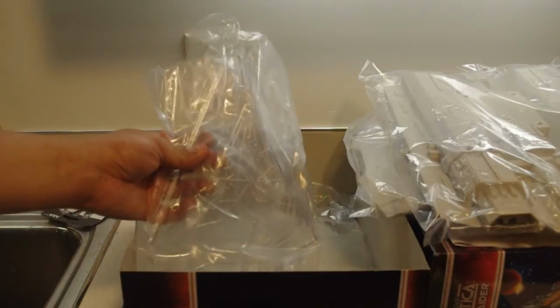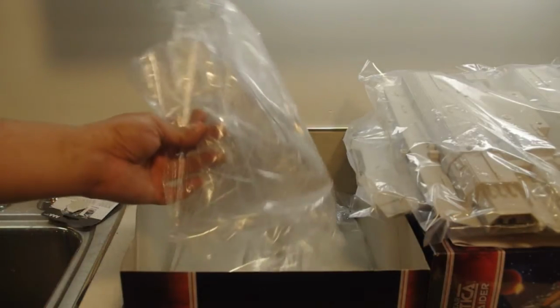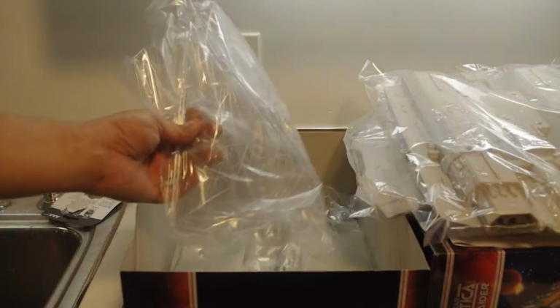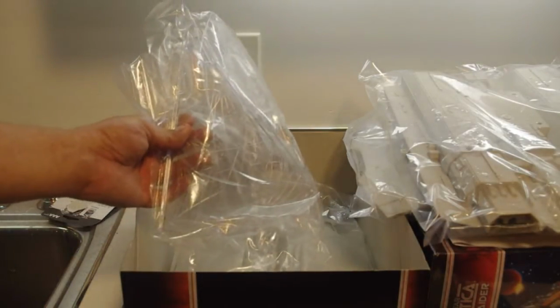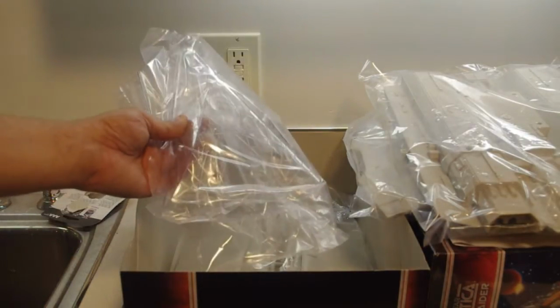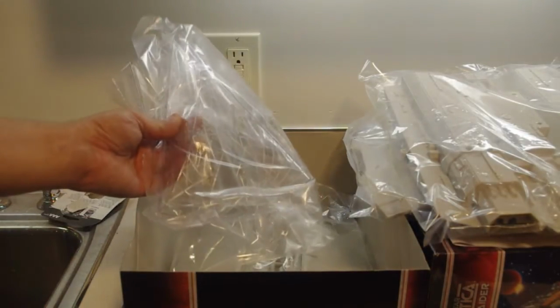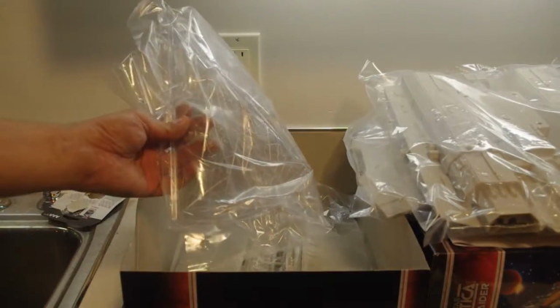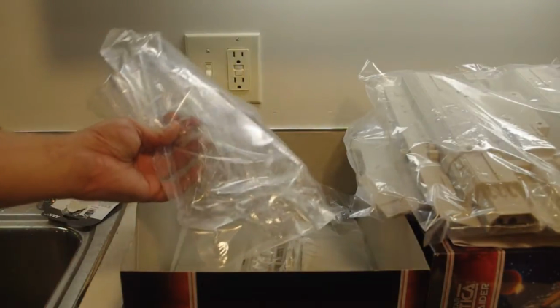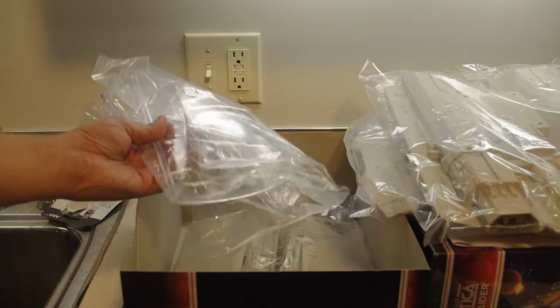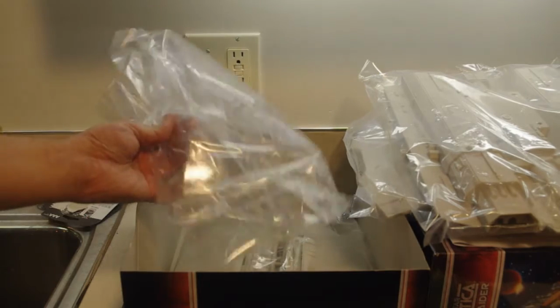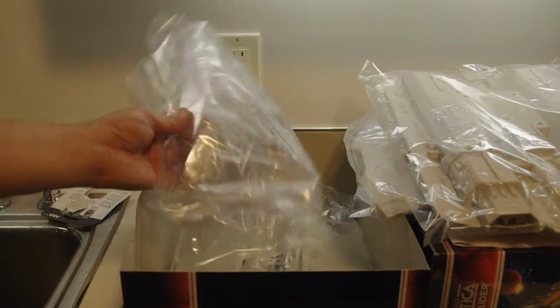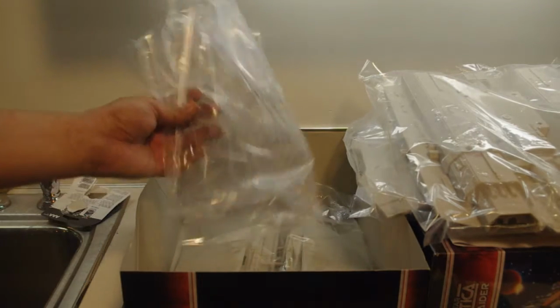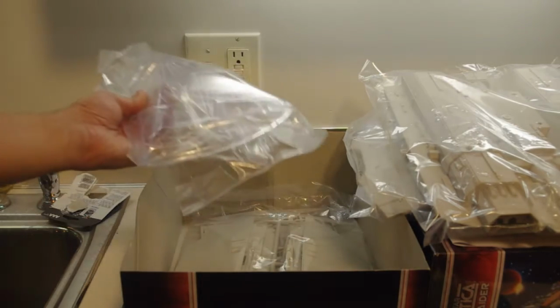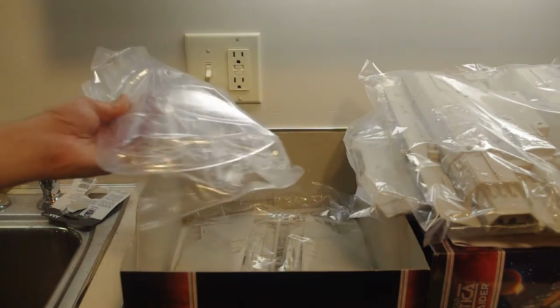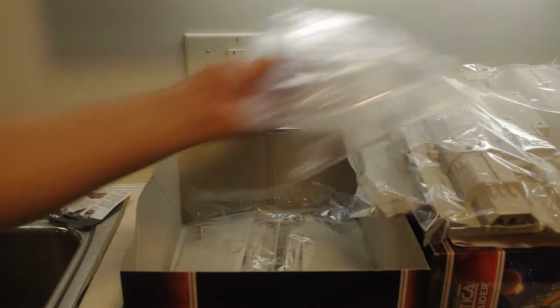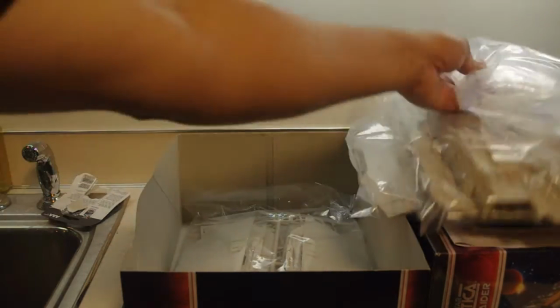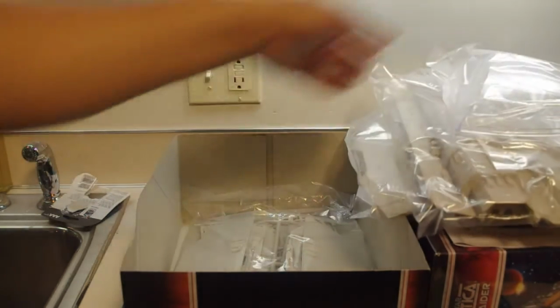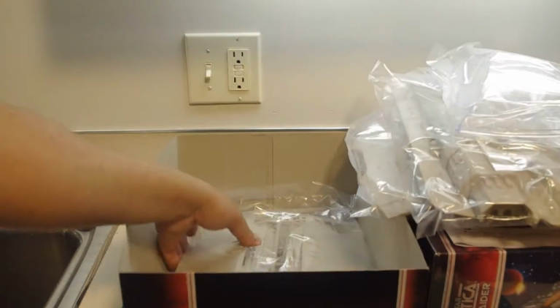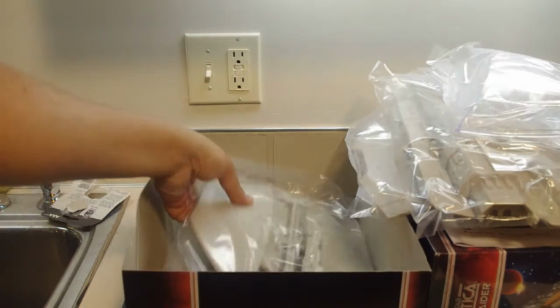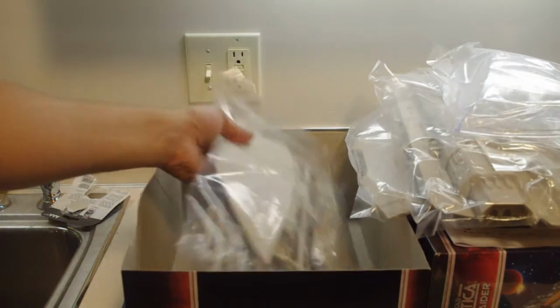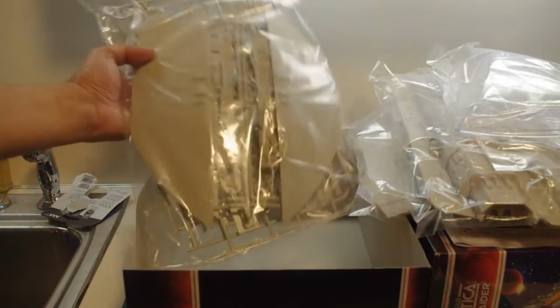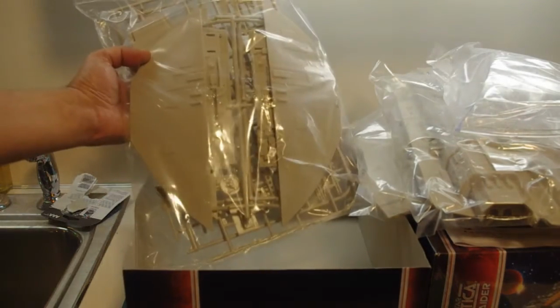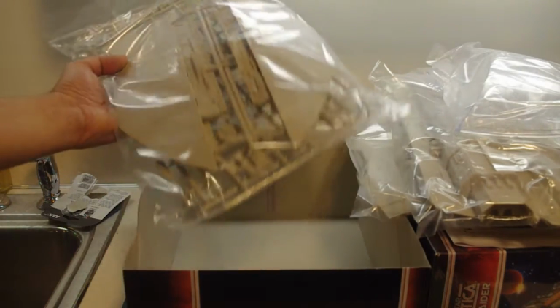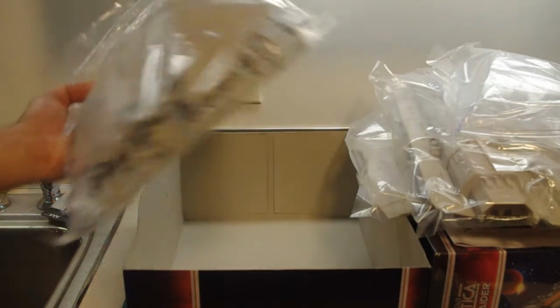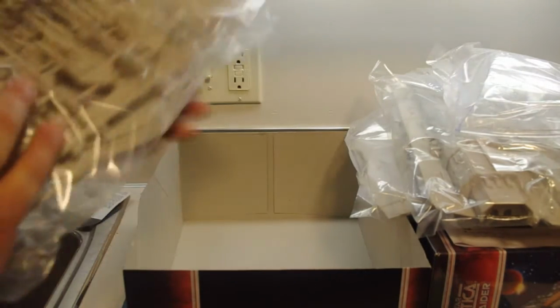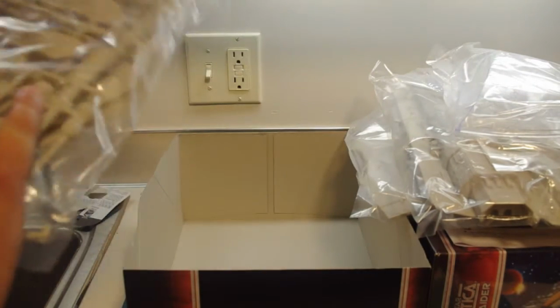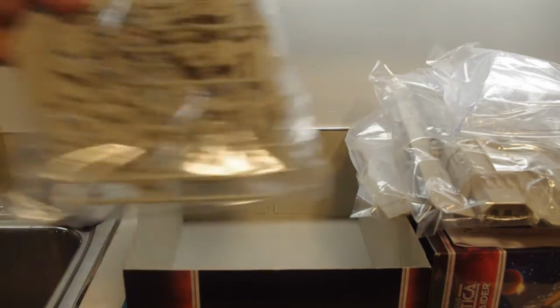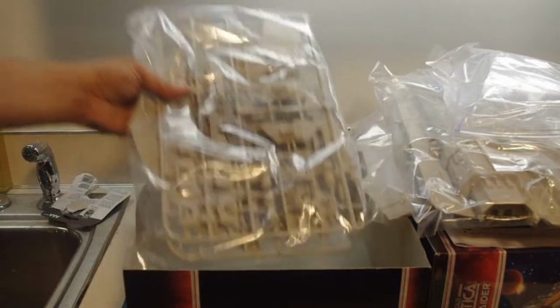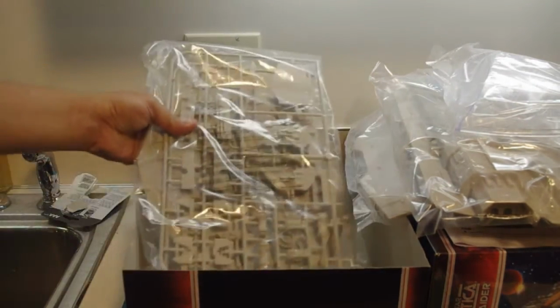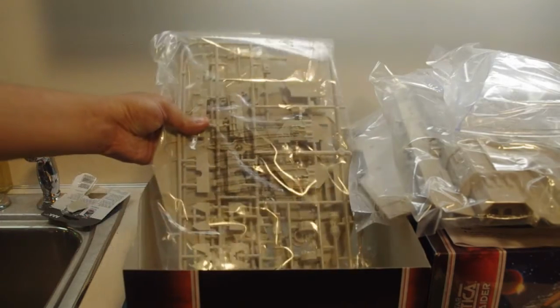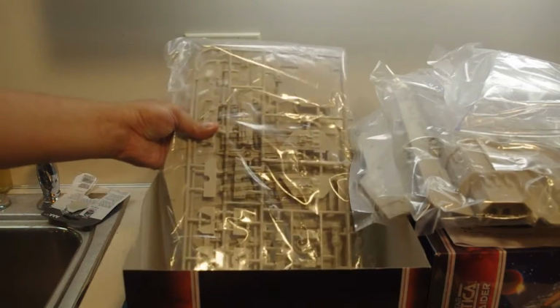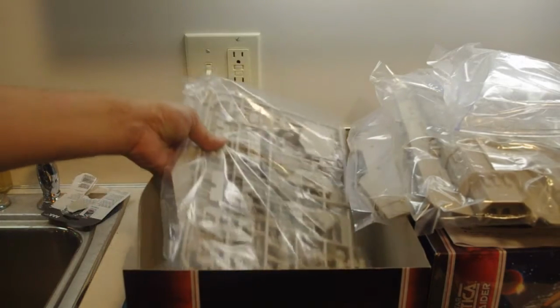Wouldn't it be kind of cool to put, like, a Millennium Falcon on top of this stand? It's big enough to accommodate it. And we've got outer wing panels, guns, and the like.